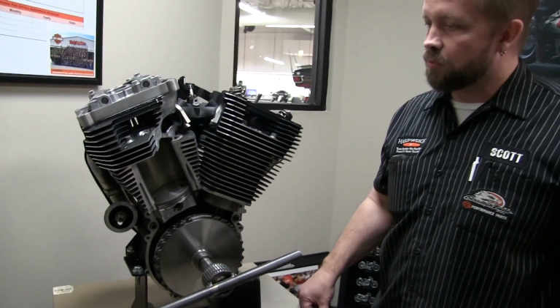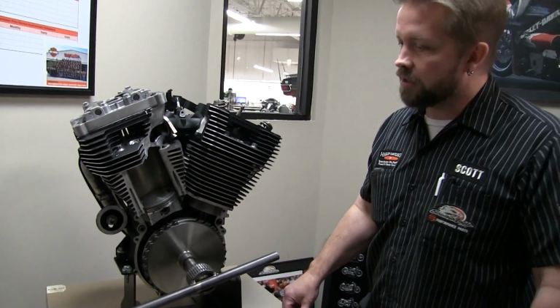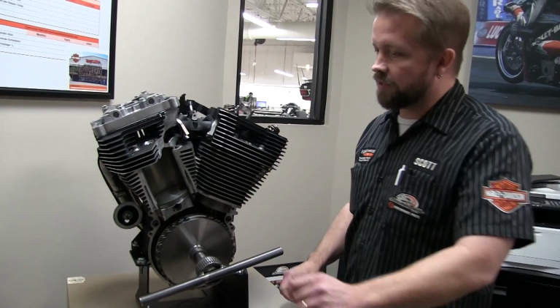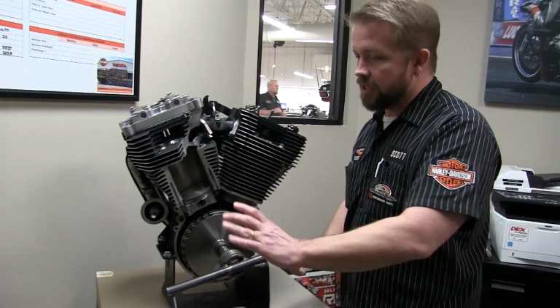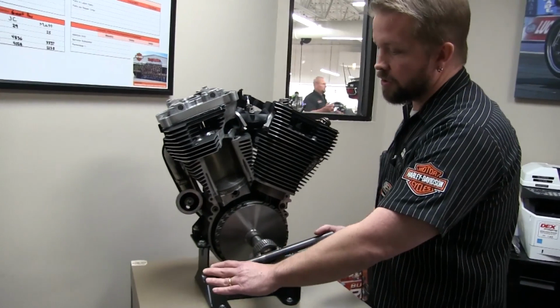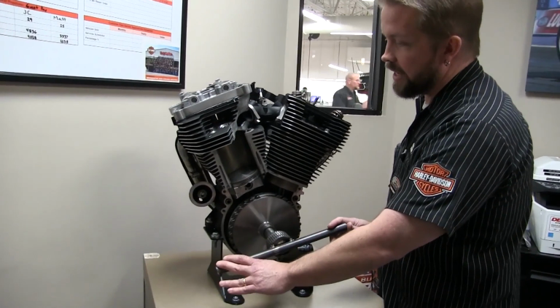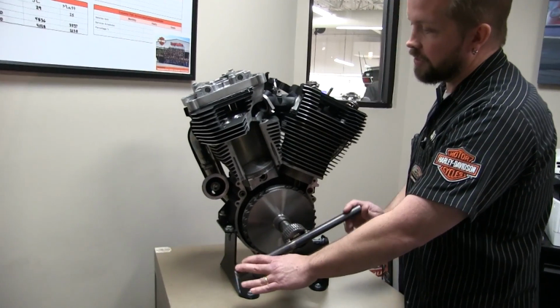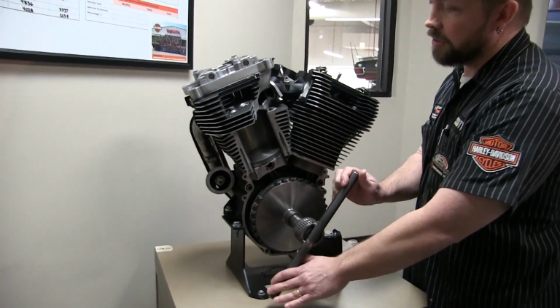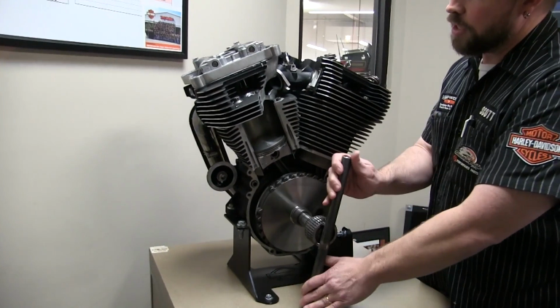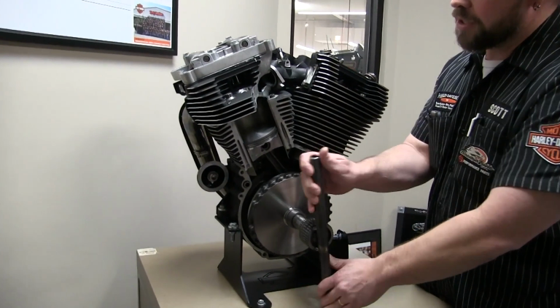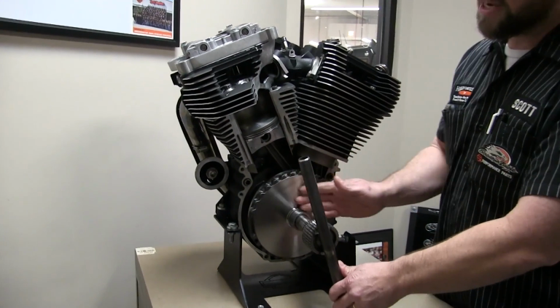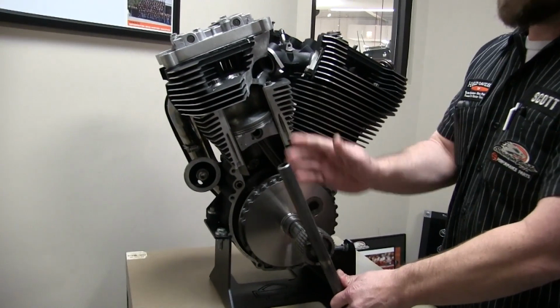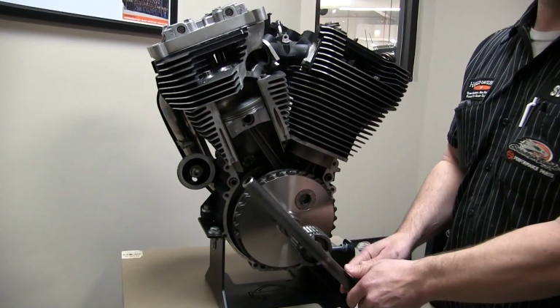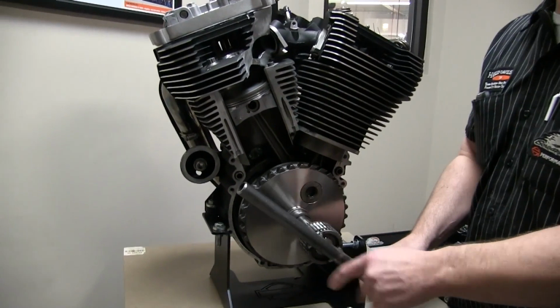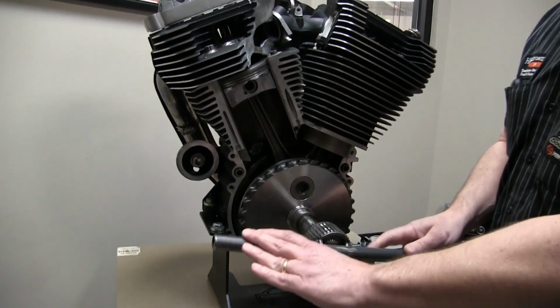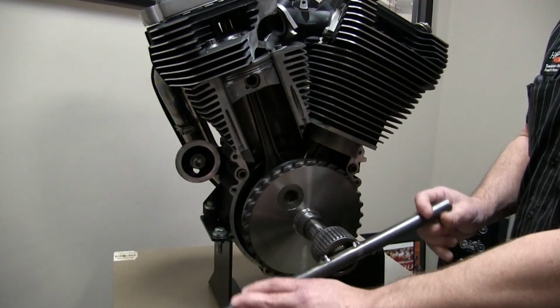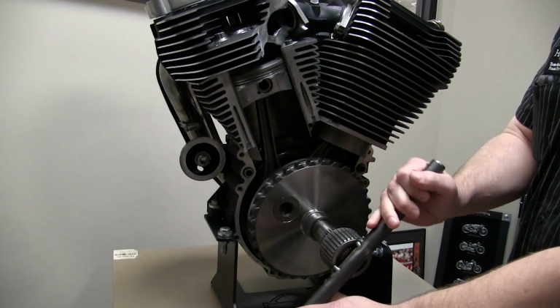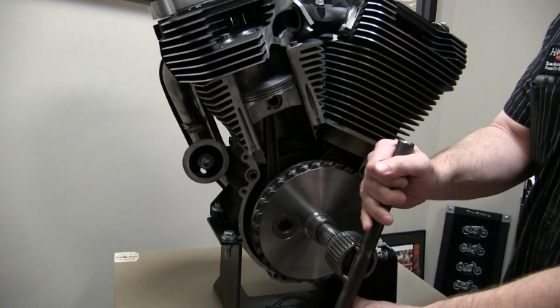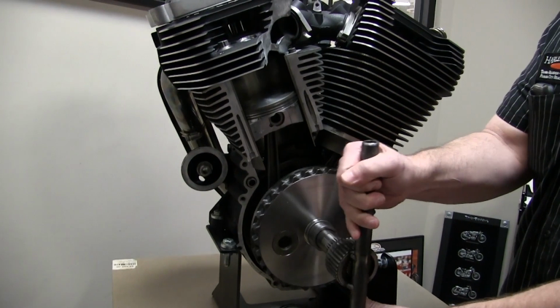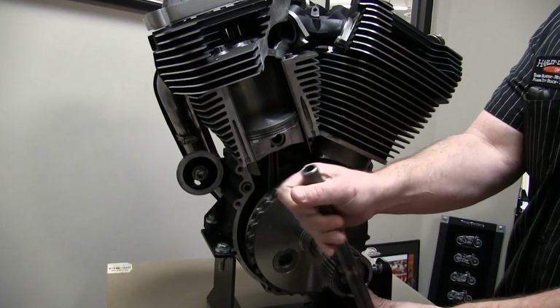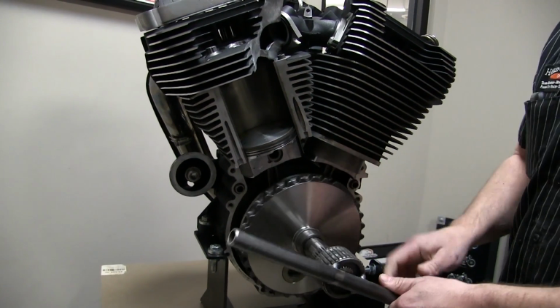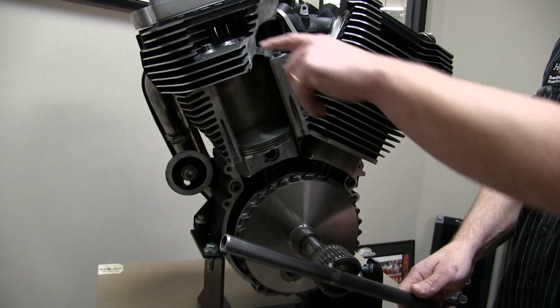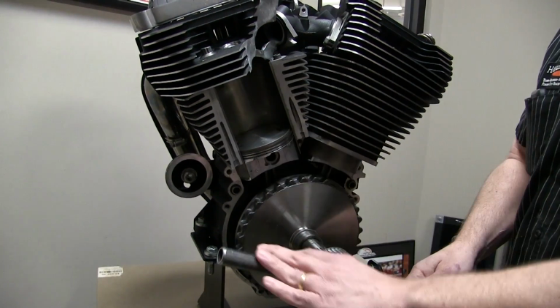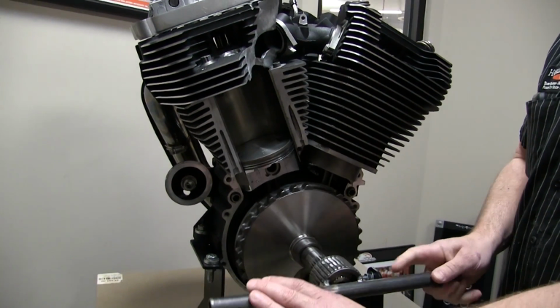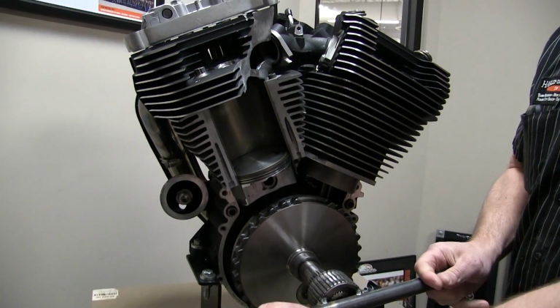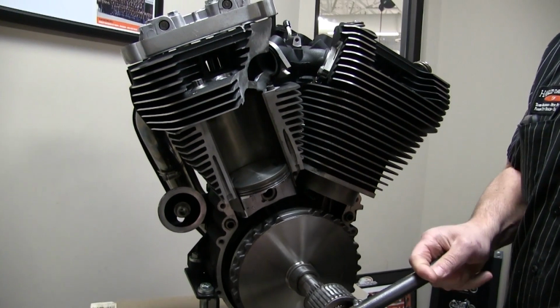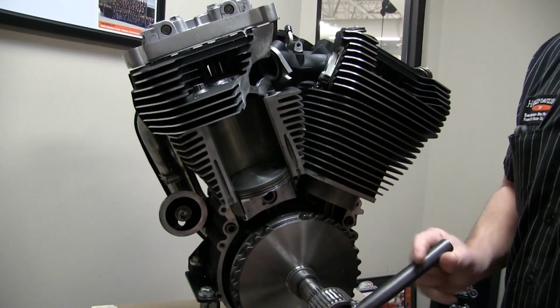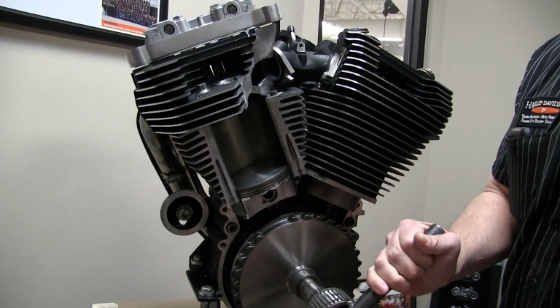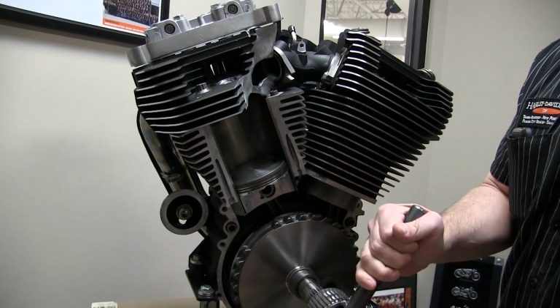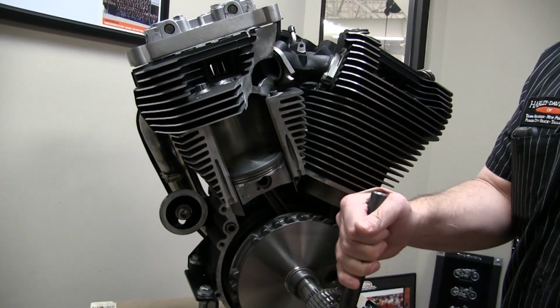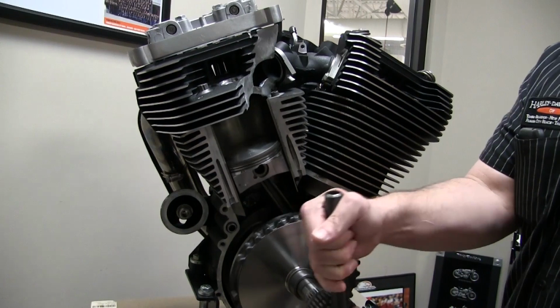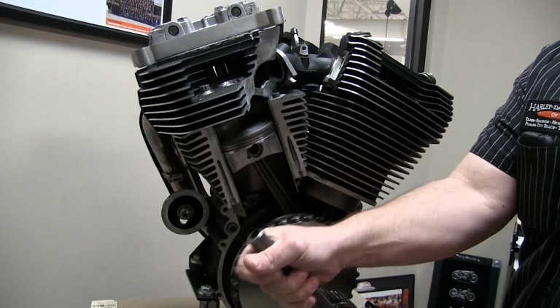Real neat little device. We turn the crank handle here, and you can watch the crank go around and the piston go up and down. We go around another revolution and the intake valve will open, which will allow the air and fuel into the motor.